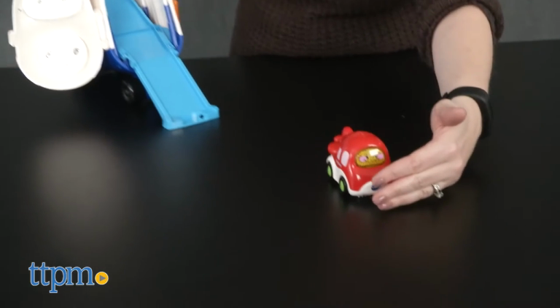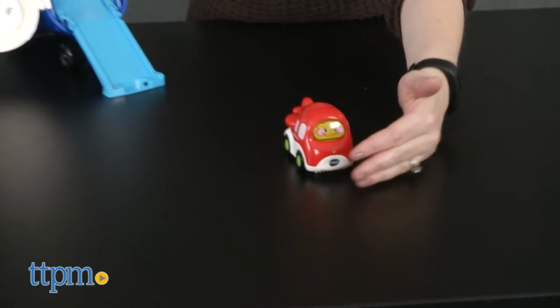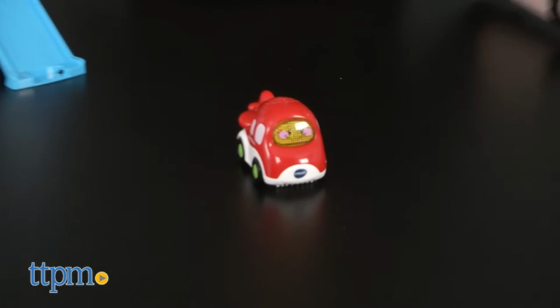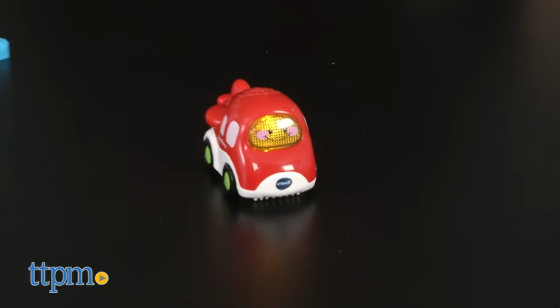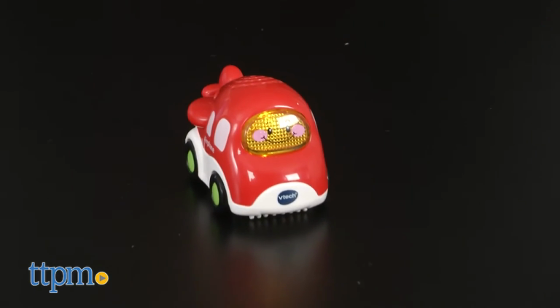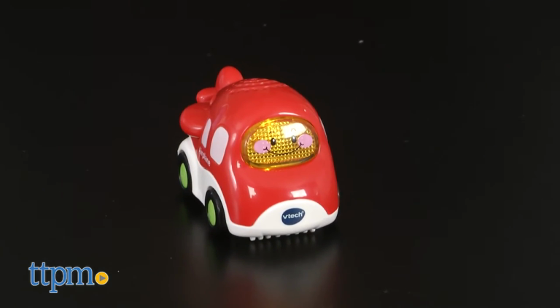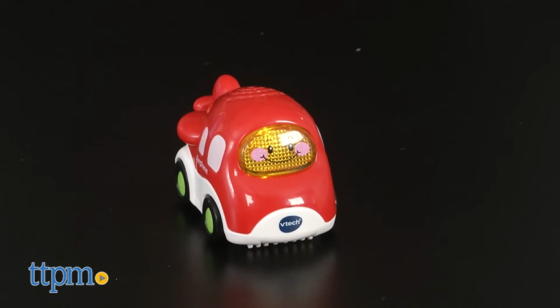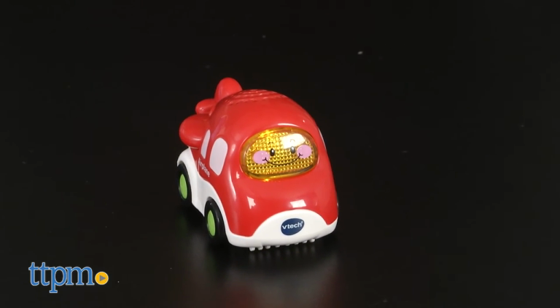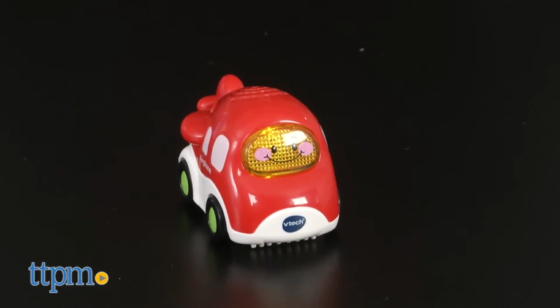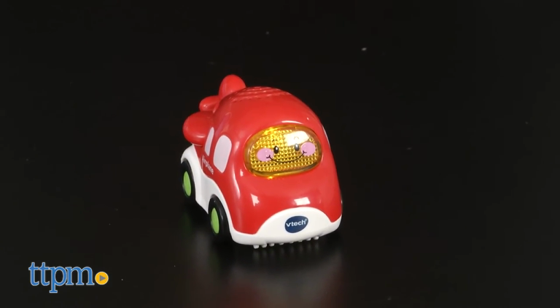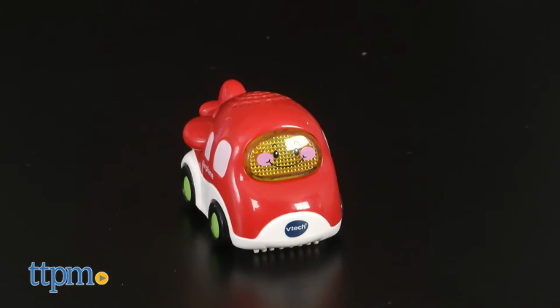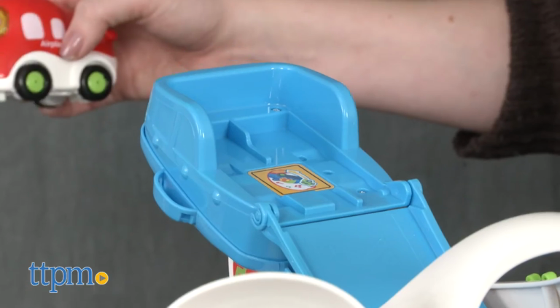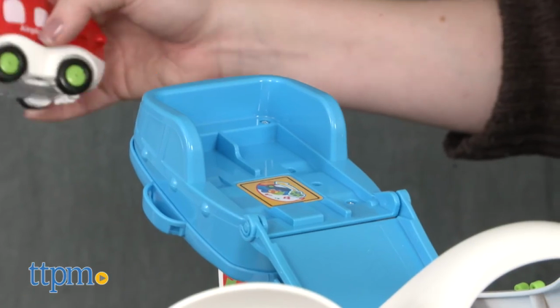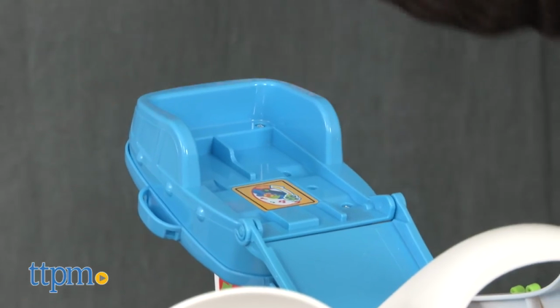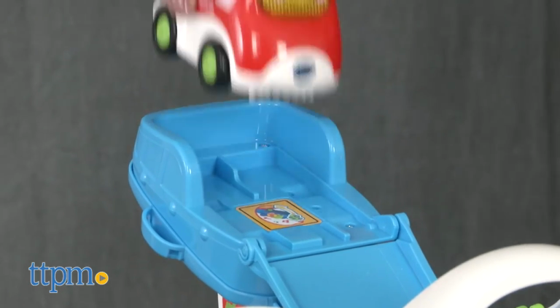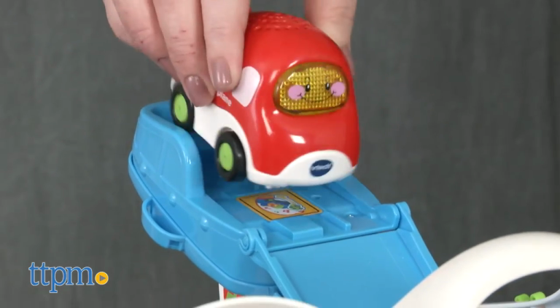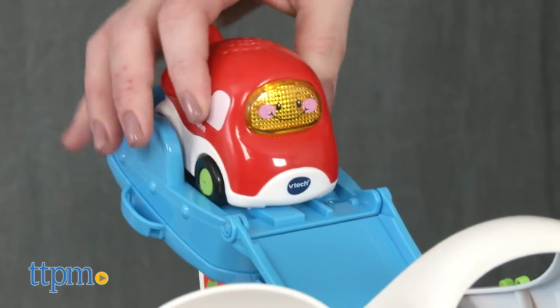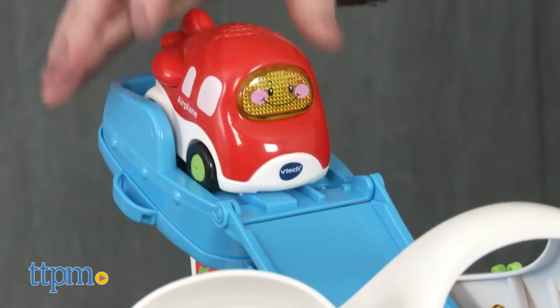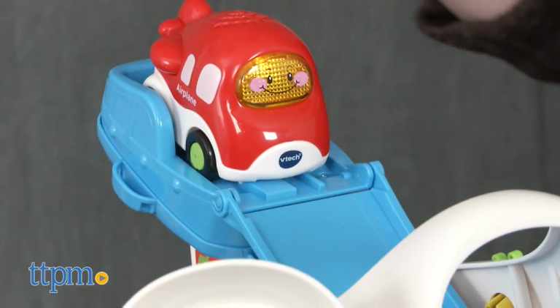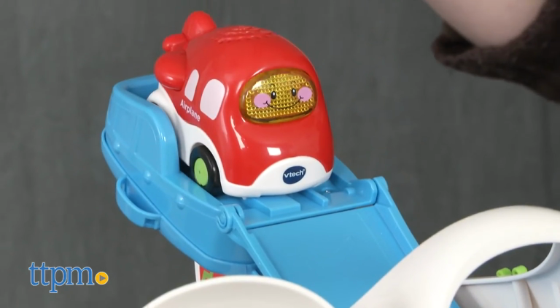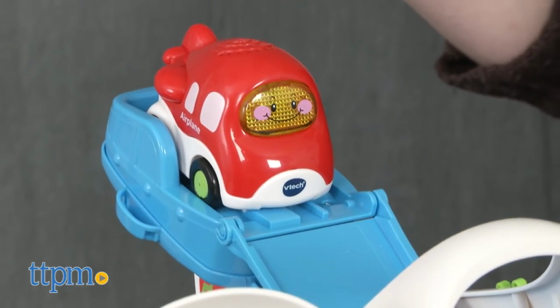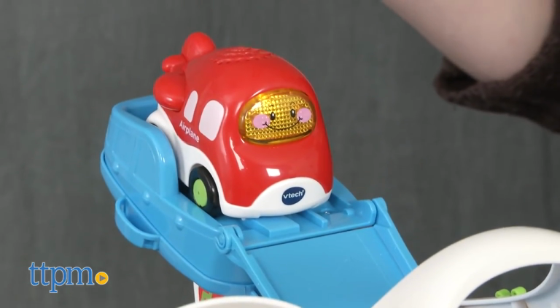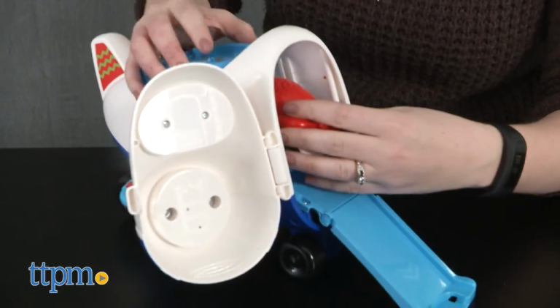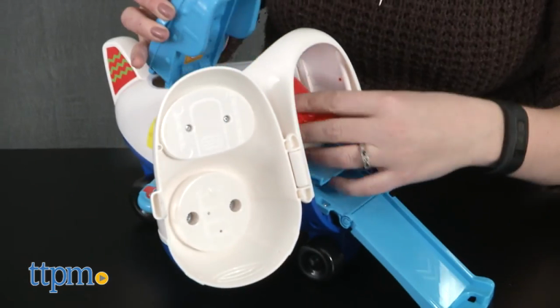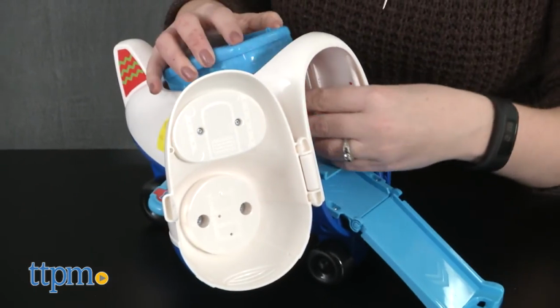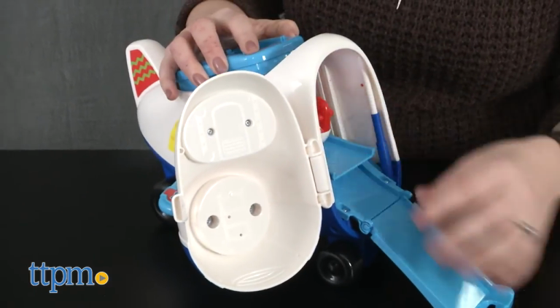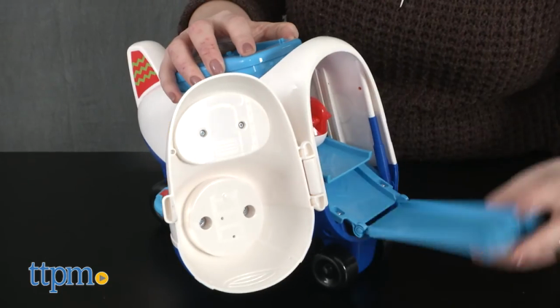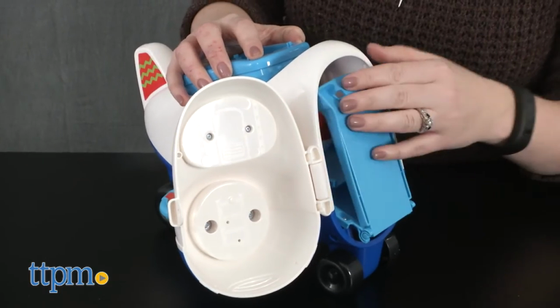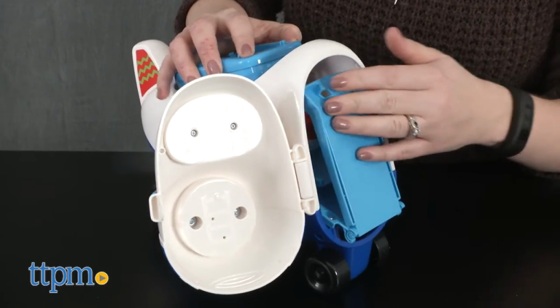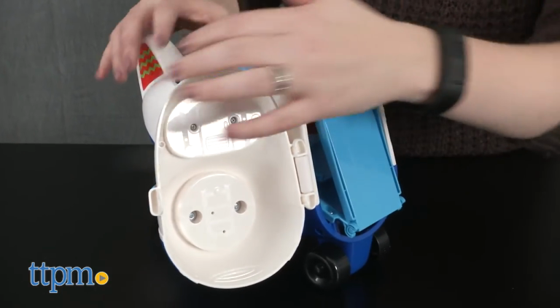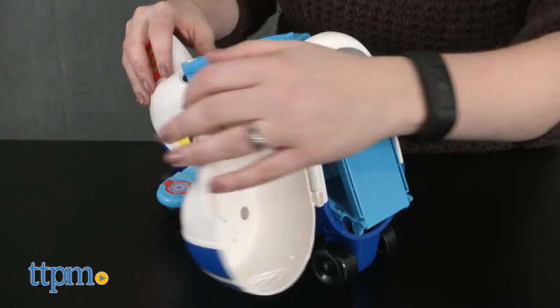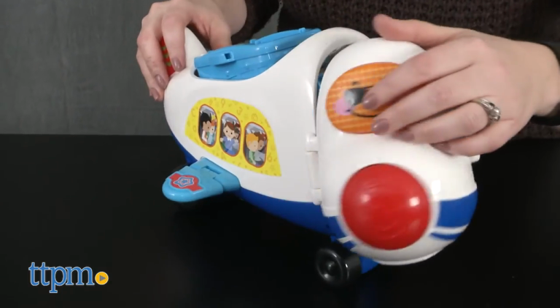The ramp also has a connection point so that it can be attached to other Gogo Smart Wheels playsets sold separately. Fold it back up to store two Gogo Smart Wheels vehicles inside the airplane.